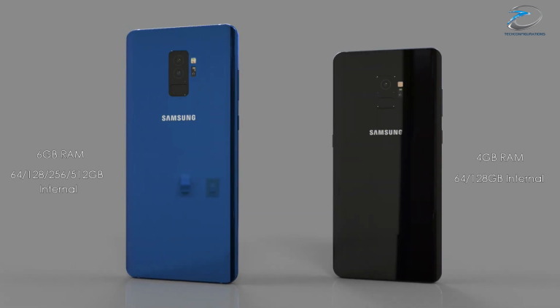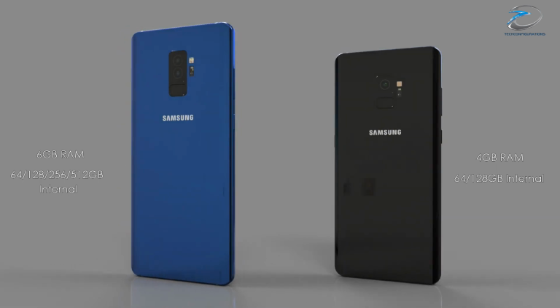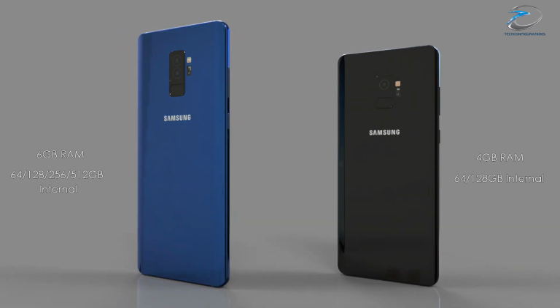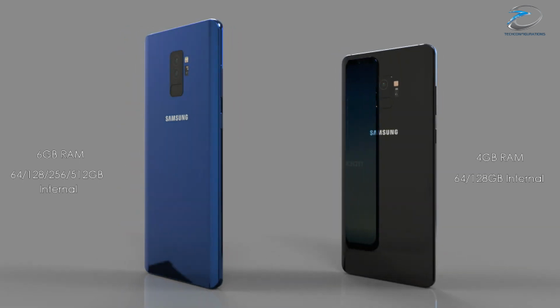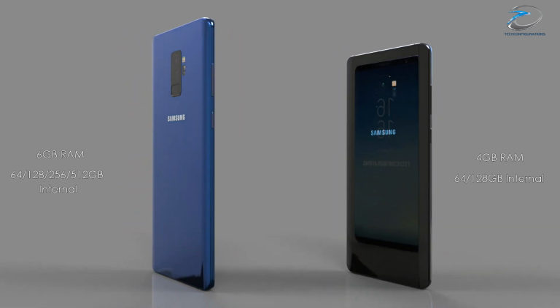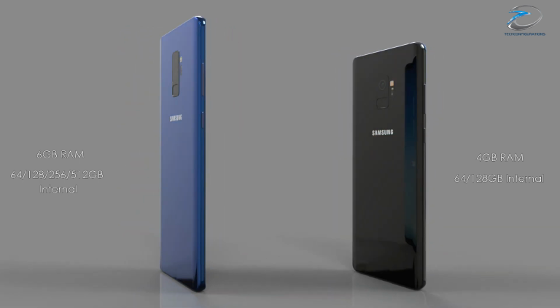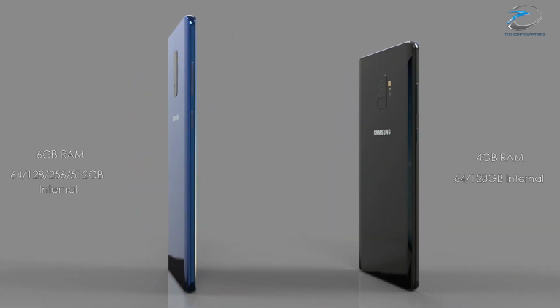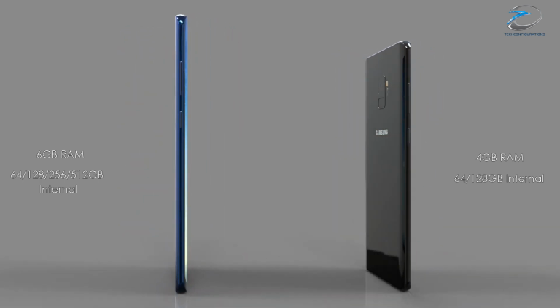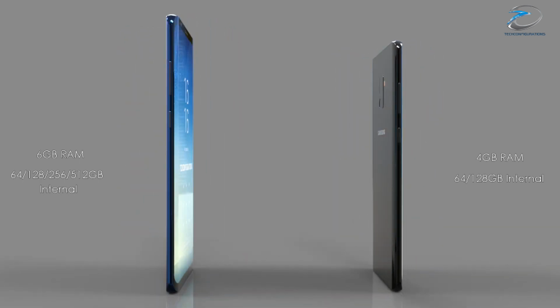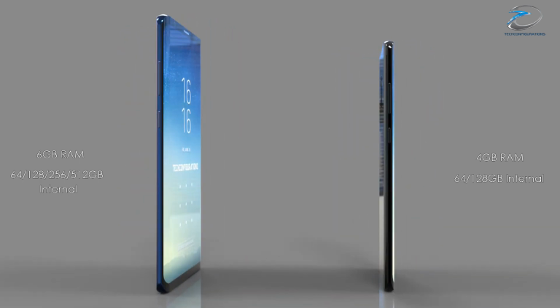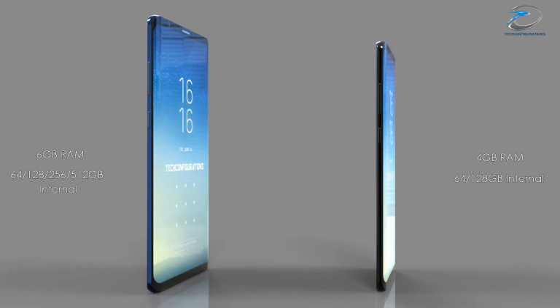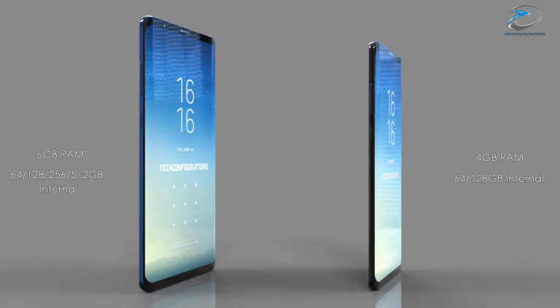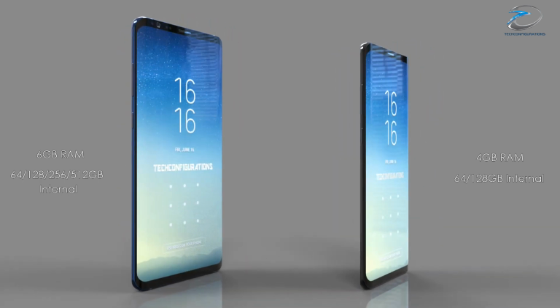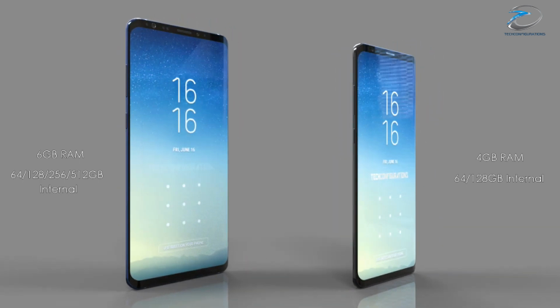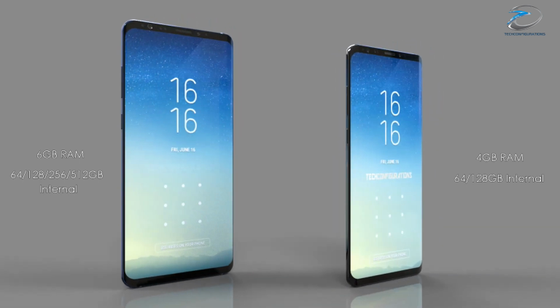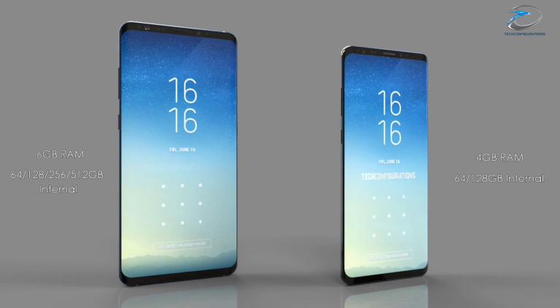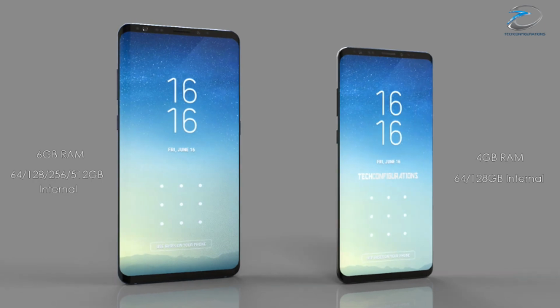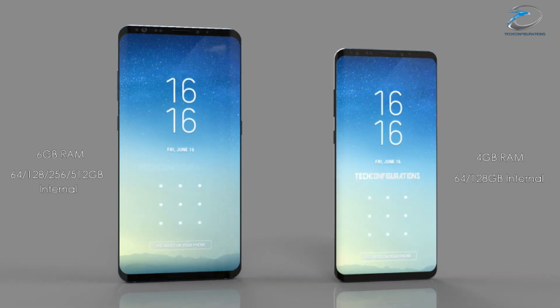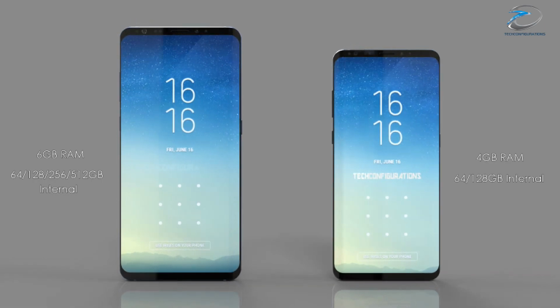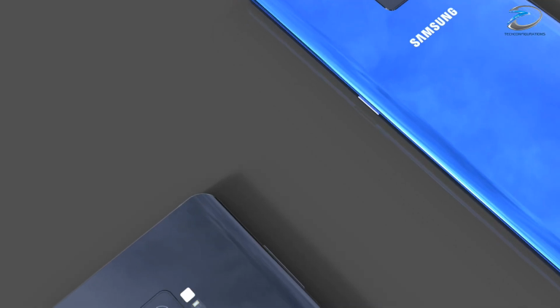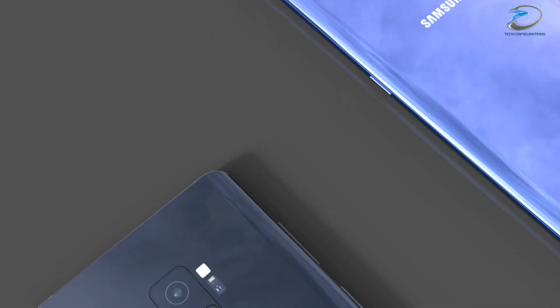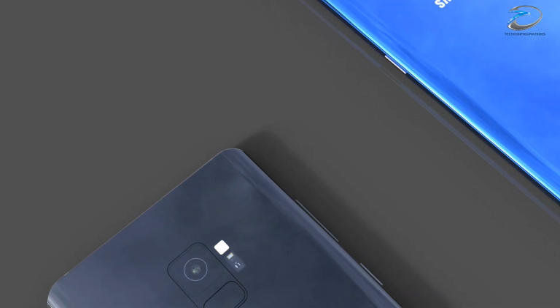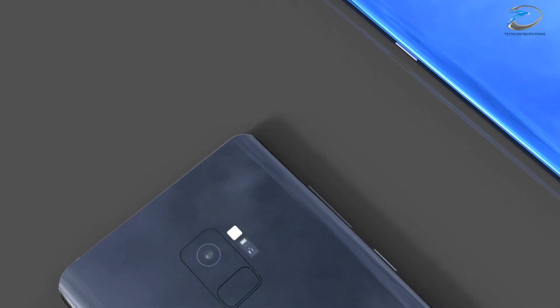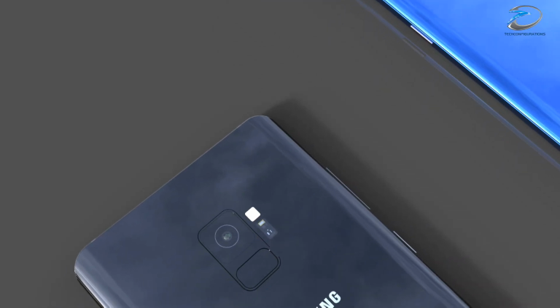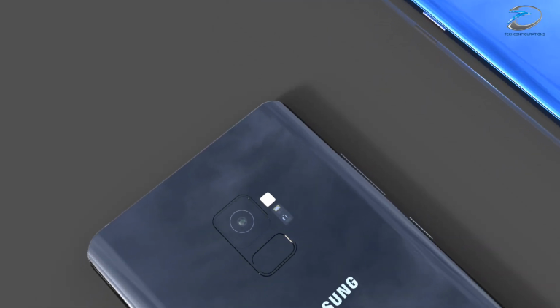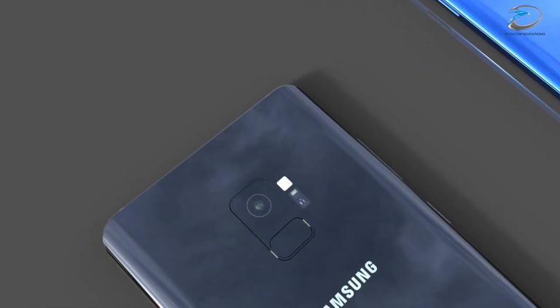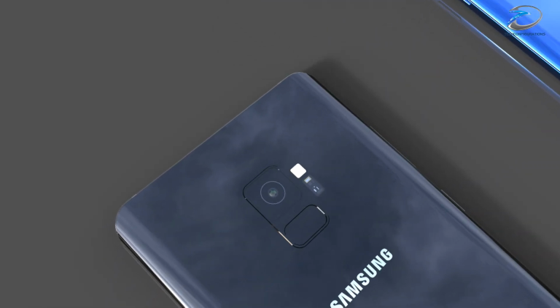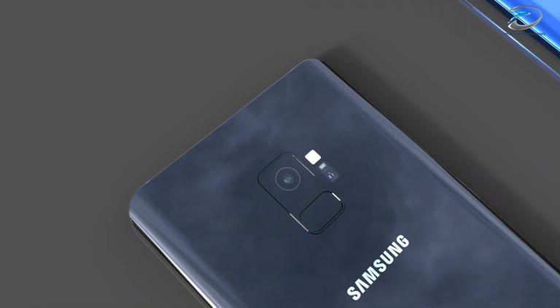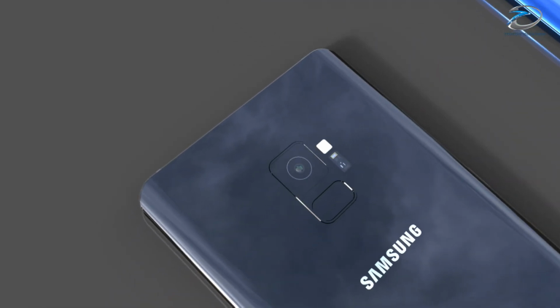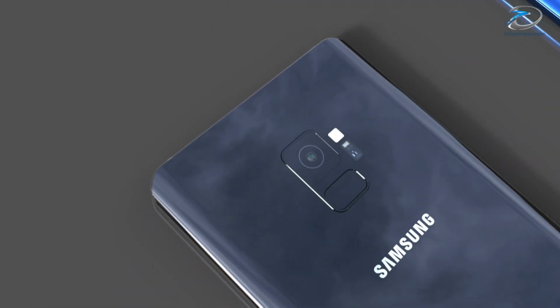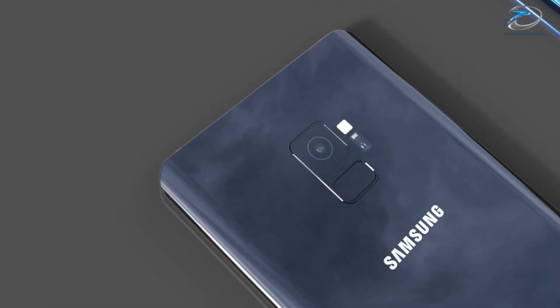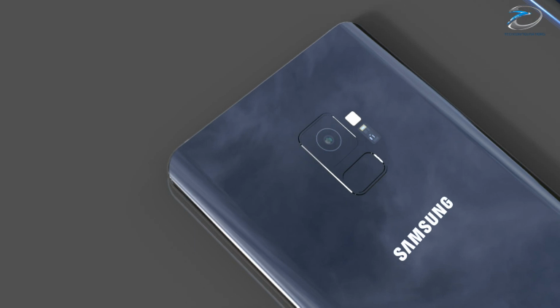The S9 Plus internal storage options would include 64 GB, 128 GB, and 256 GB. Now coming to the camera department, according to rumors the Samsung Galaxy S9 series will adopt camera technology from the Samsung W2018, which was a clamshell smartphone launched recently.